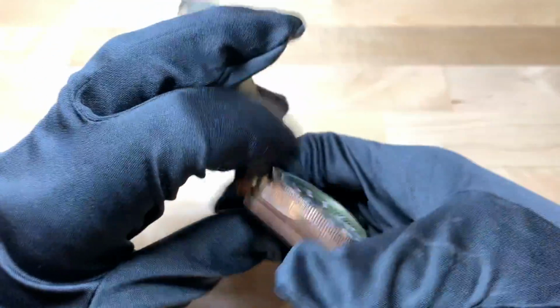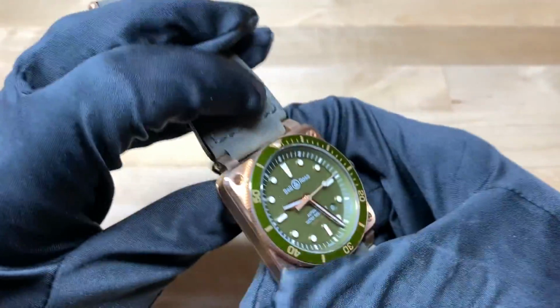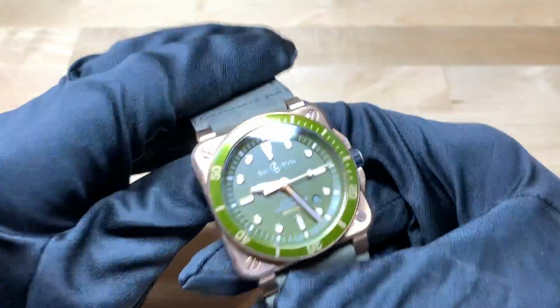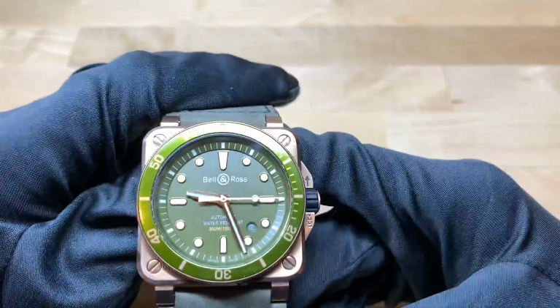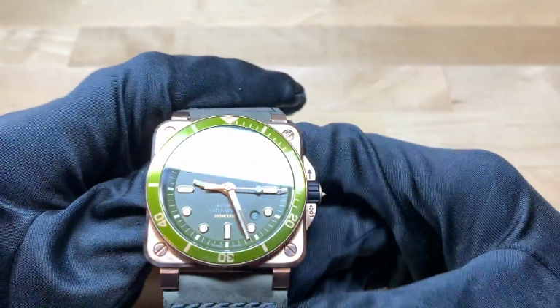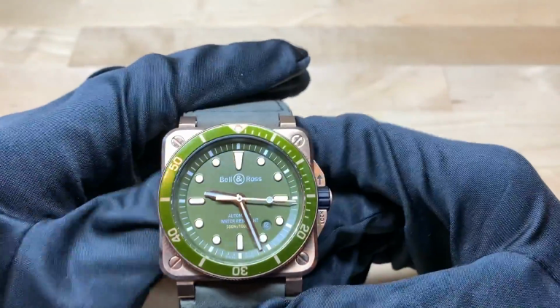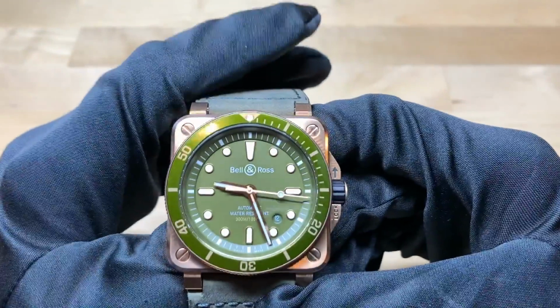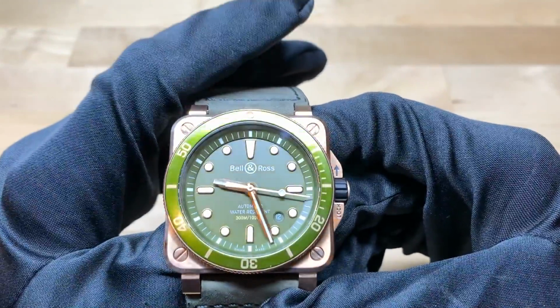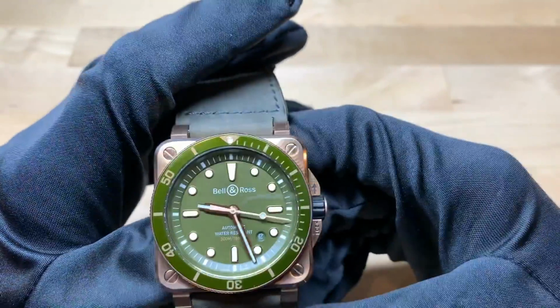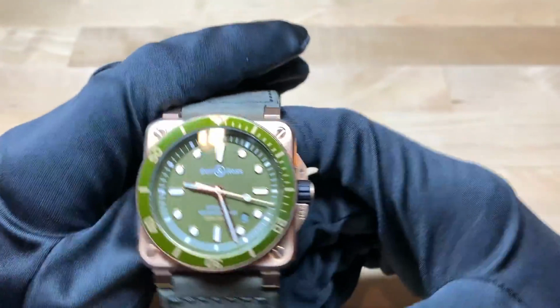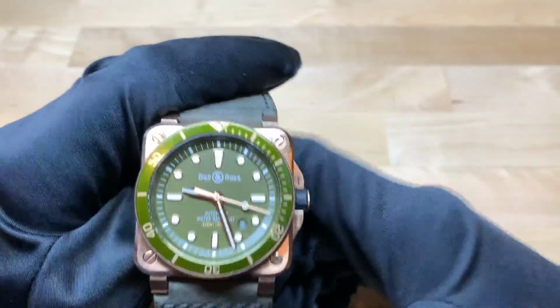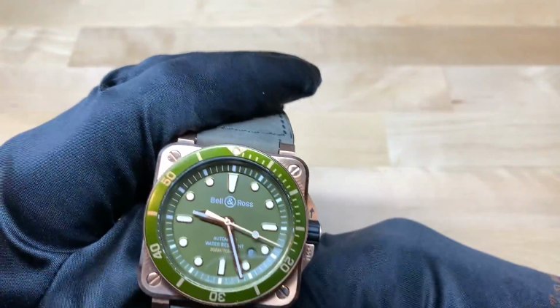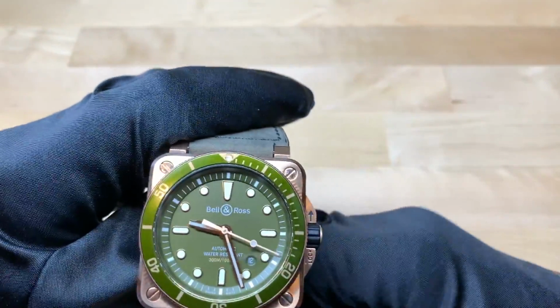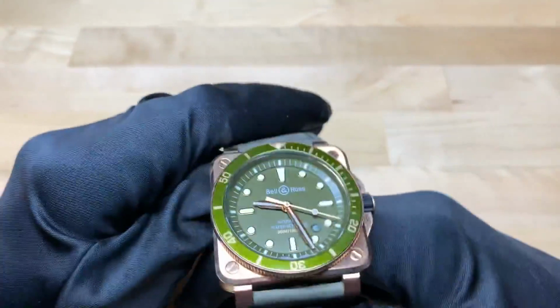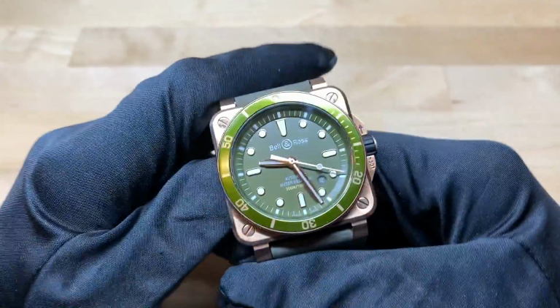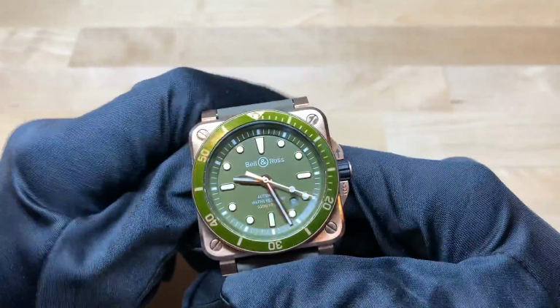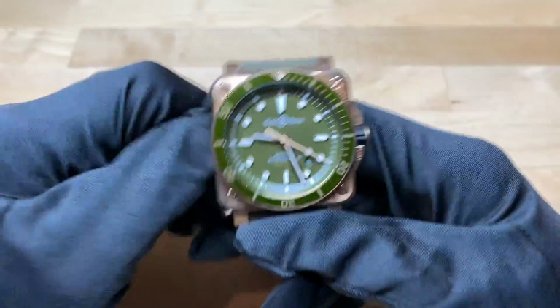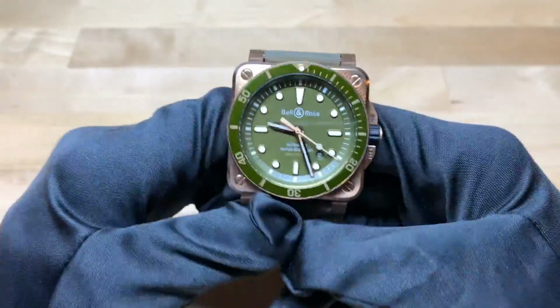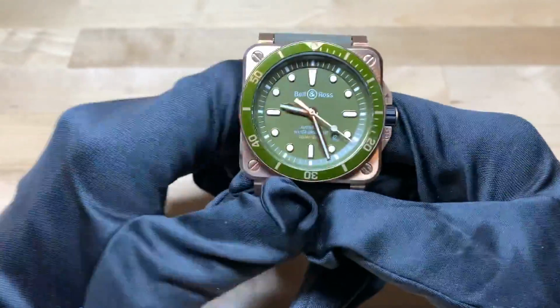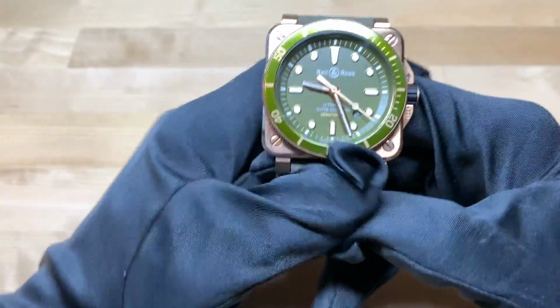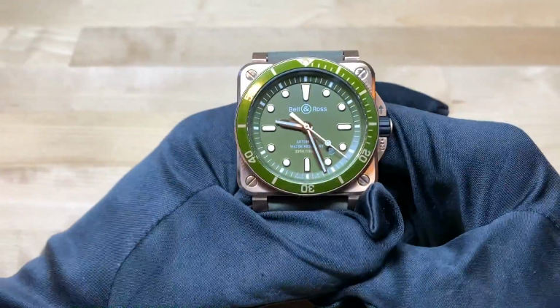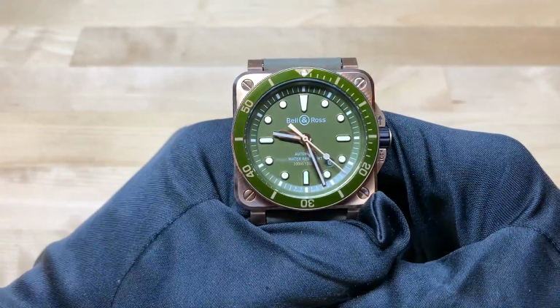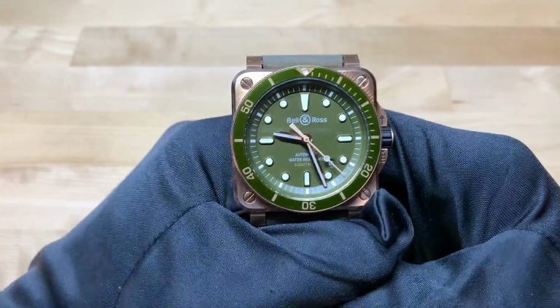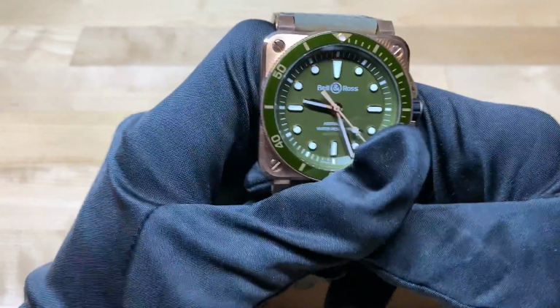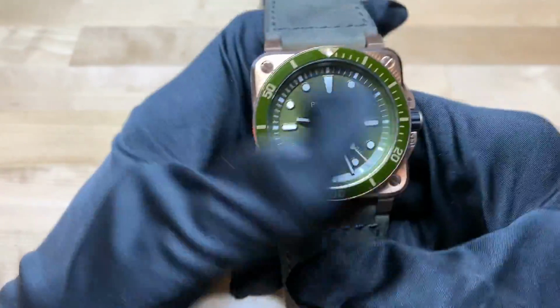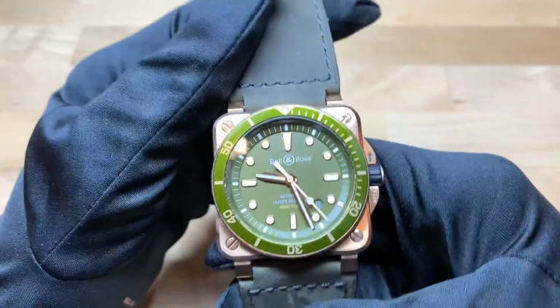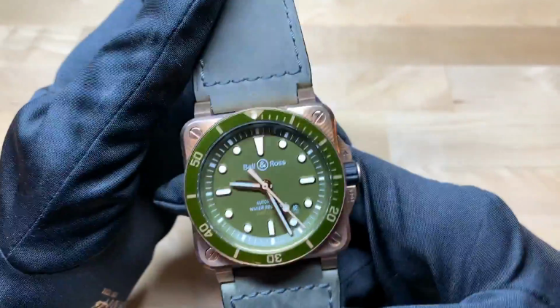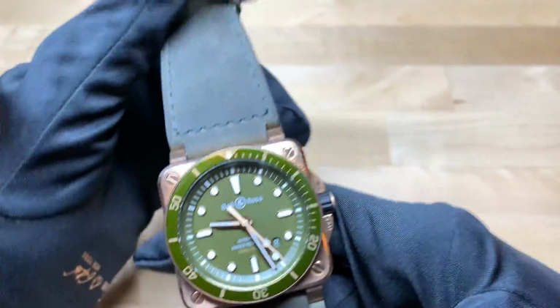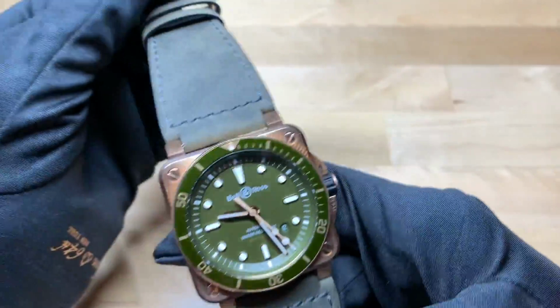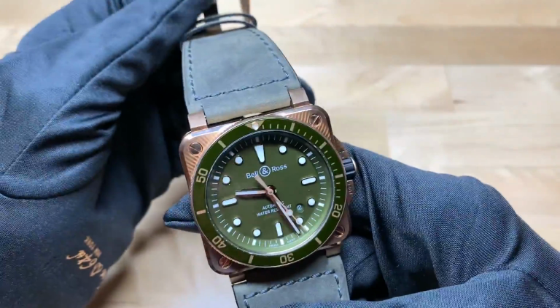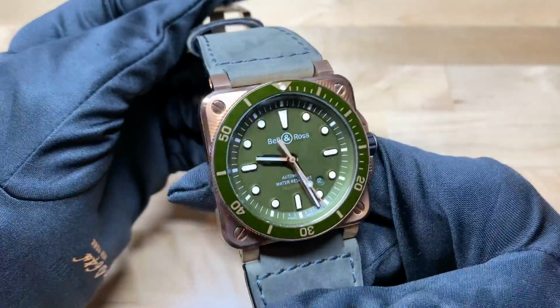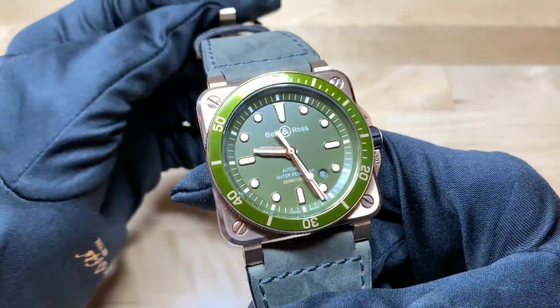This watch is a limited edition of 999 watches. Bell & Ross has kind of a history of making limited editions of 999 watches — I don't actually know why they do that, but it is just a characteristic of the brand.